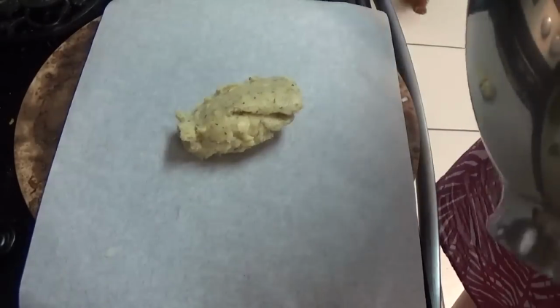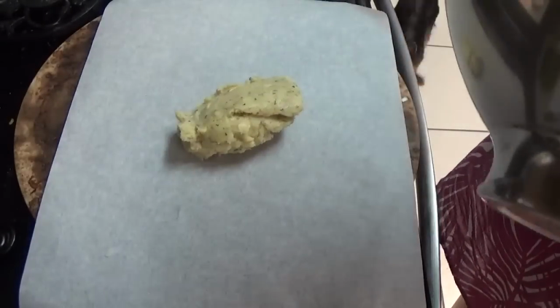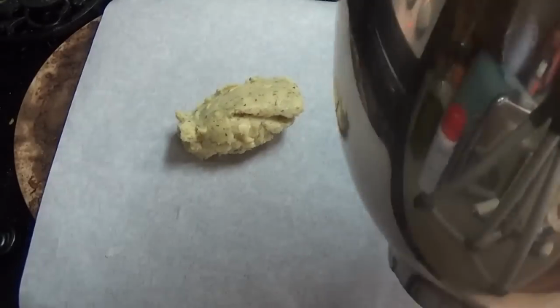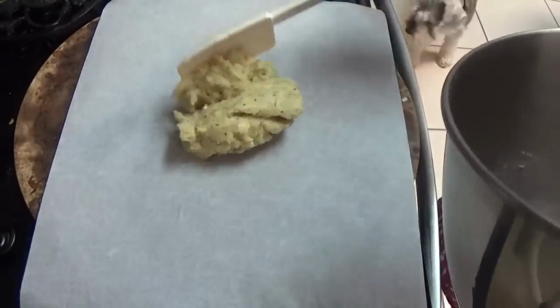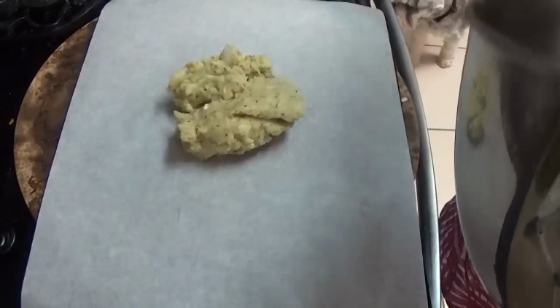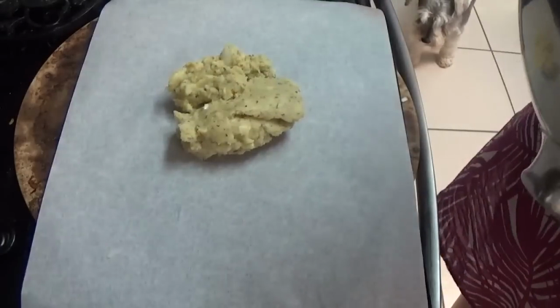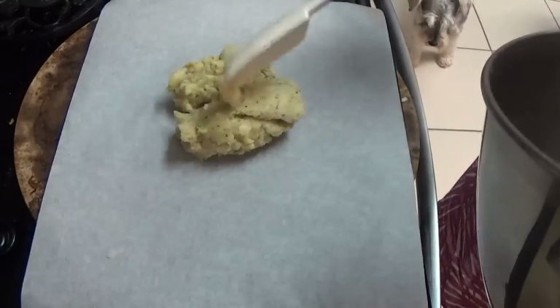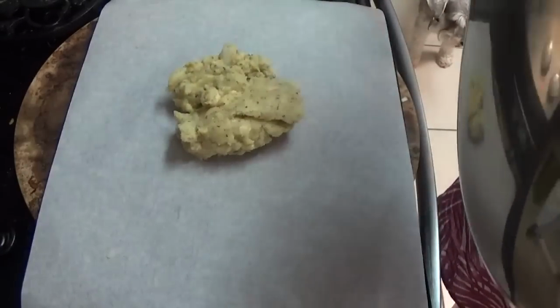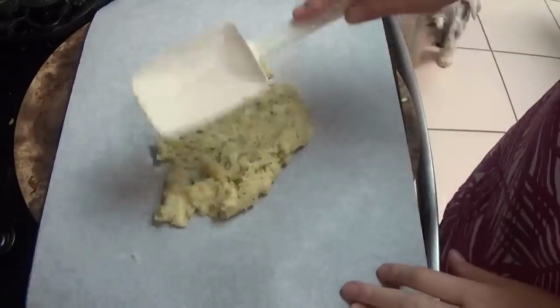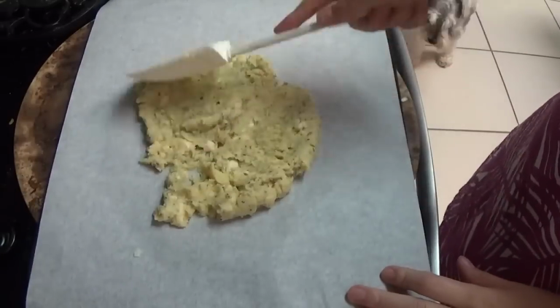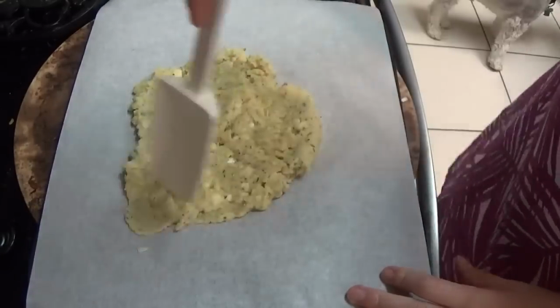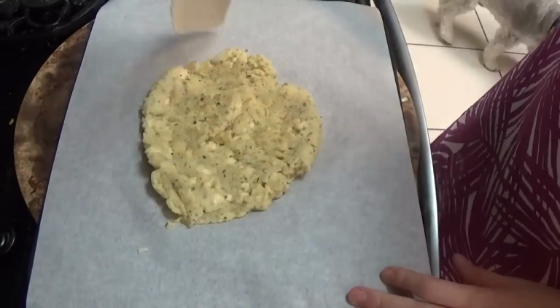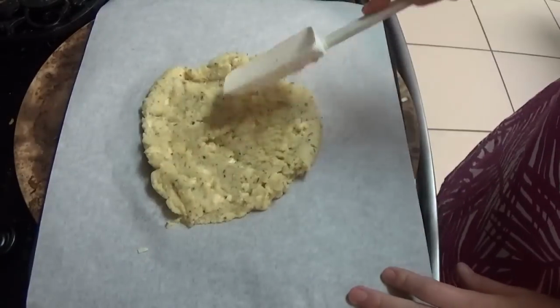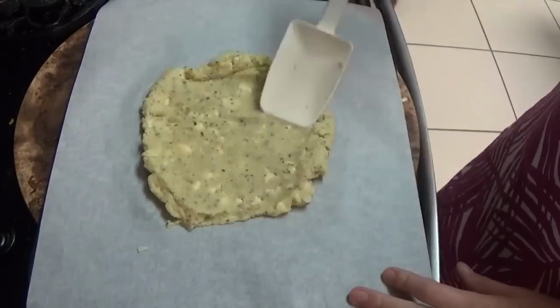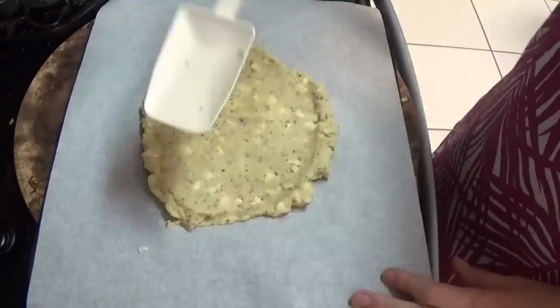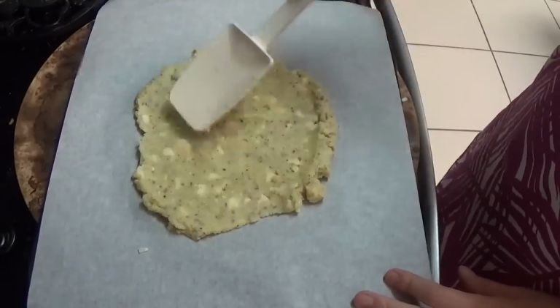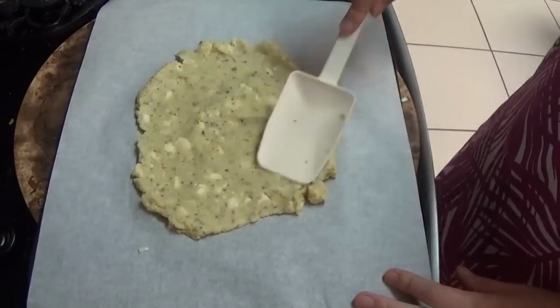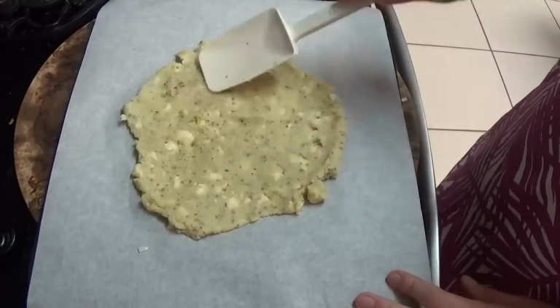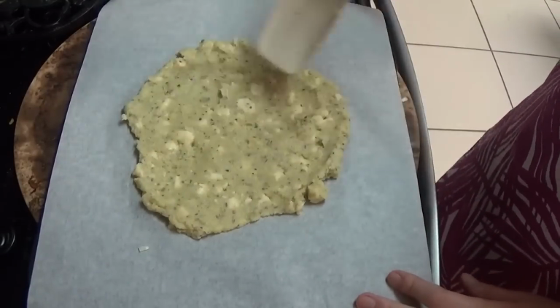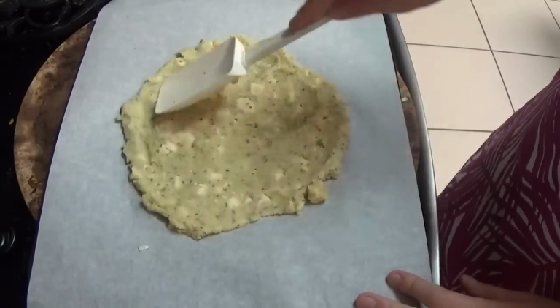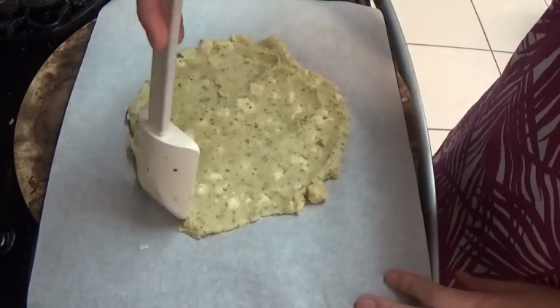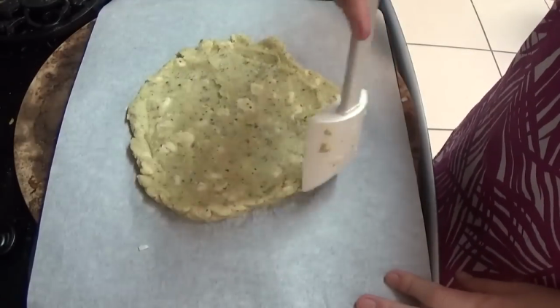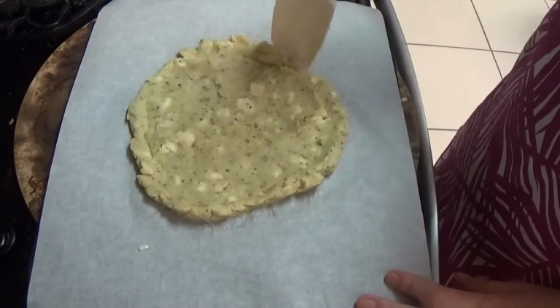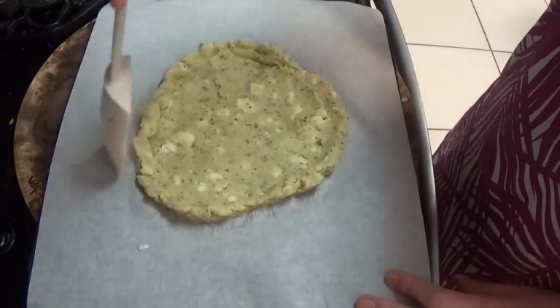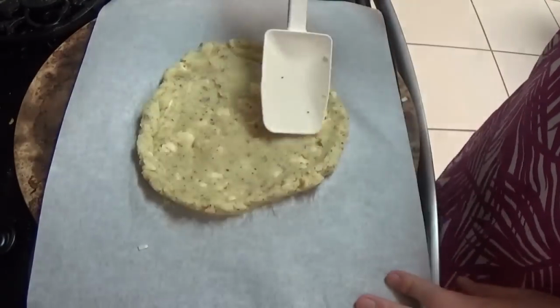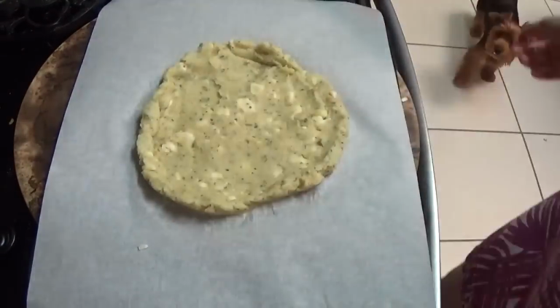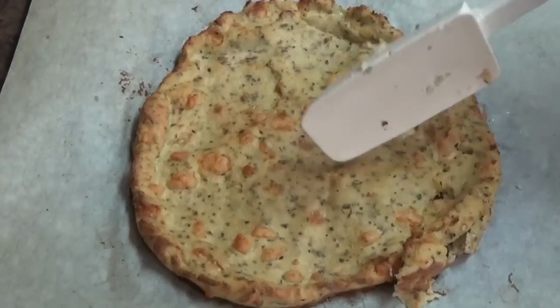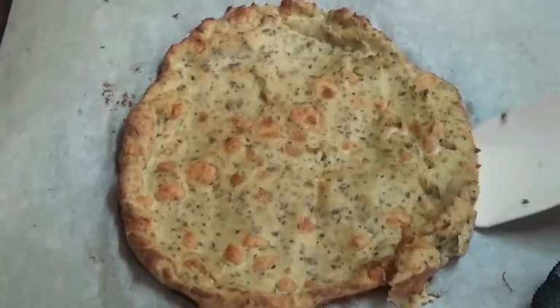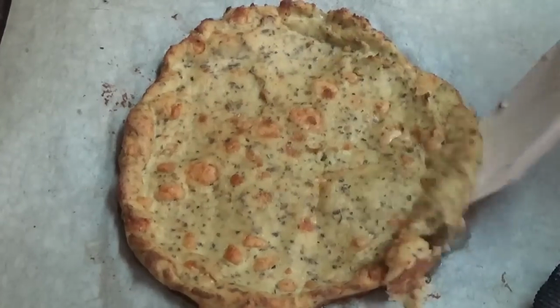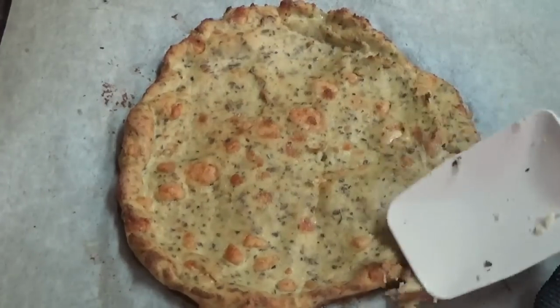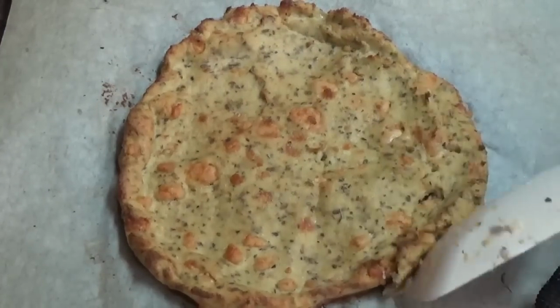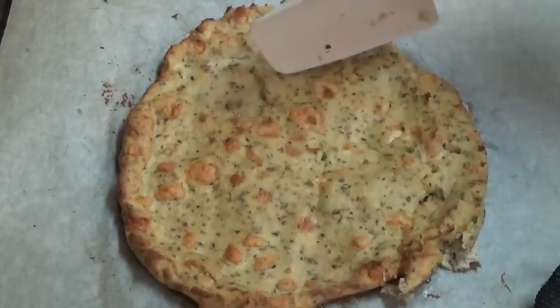Now you're going to spread it out on some parchment paper — don't just put it on your baking sheet, it's going to stick. It's really a different consistency than regular pizza dough. Form it into the shape of a pizza crust and then pop it into the oven for 35 to 45 minutes.